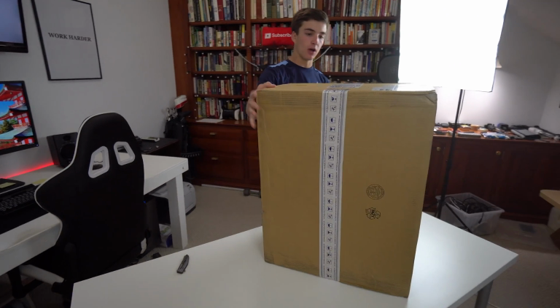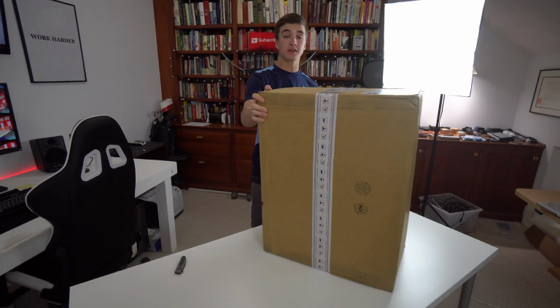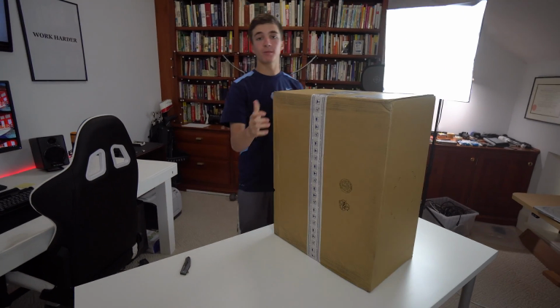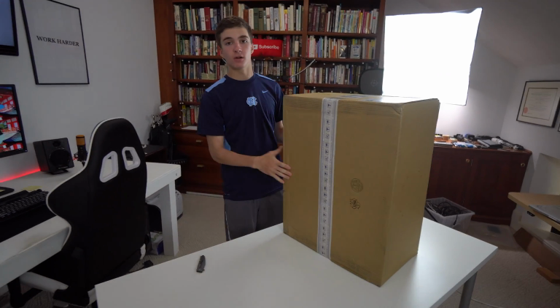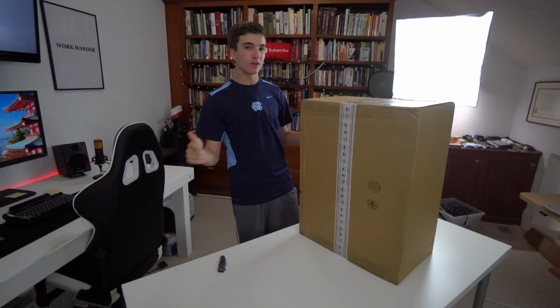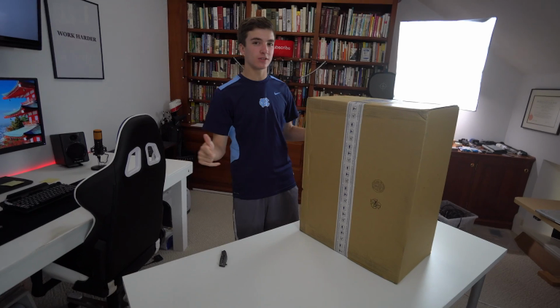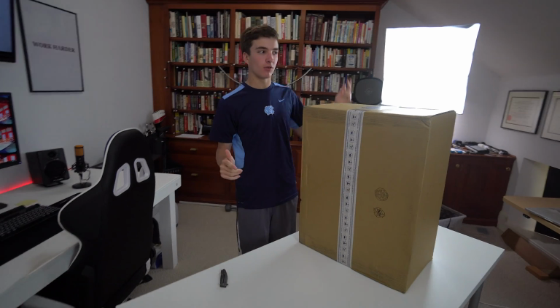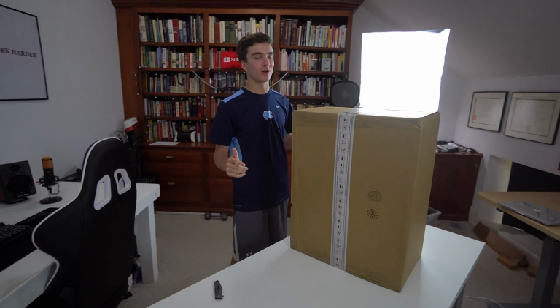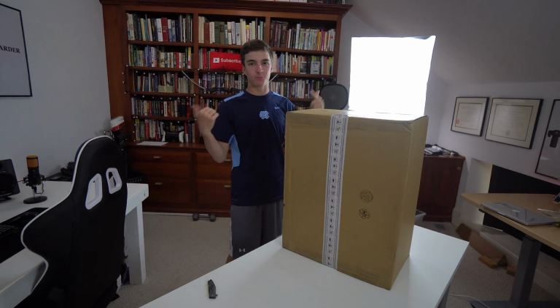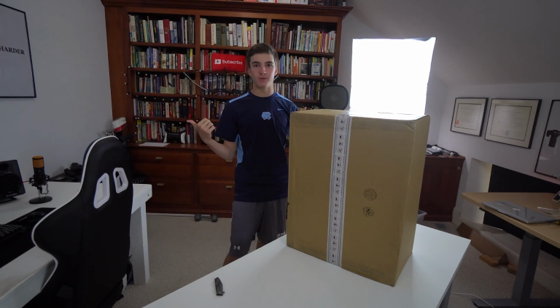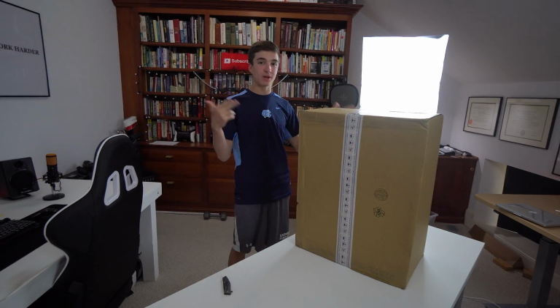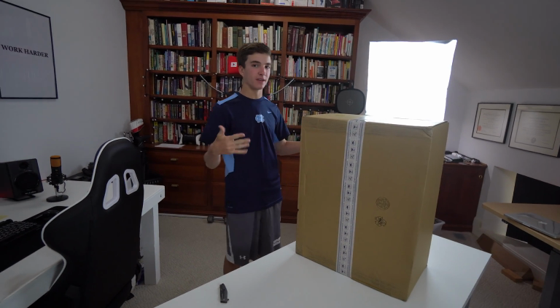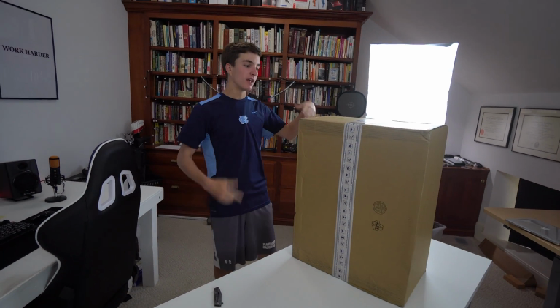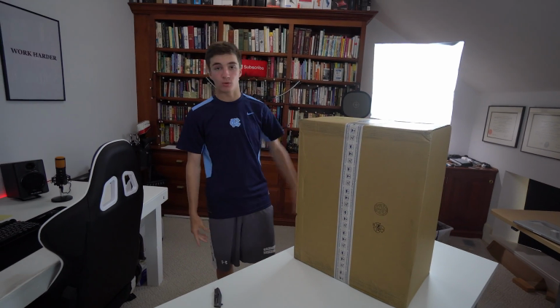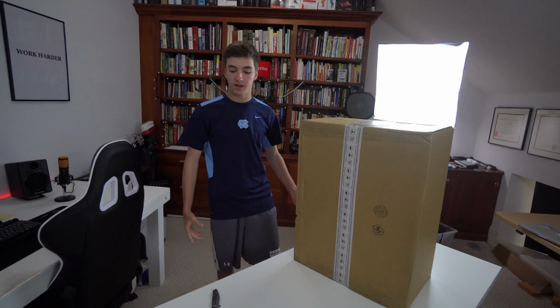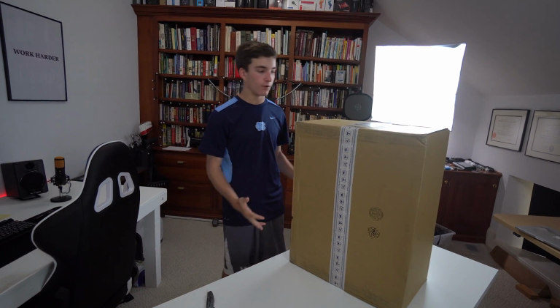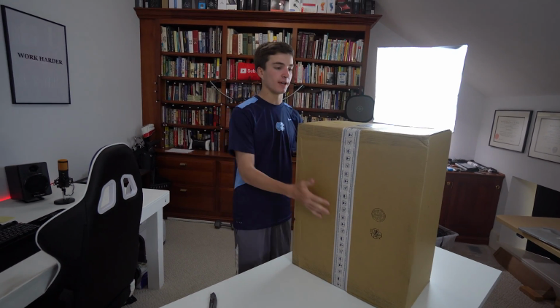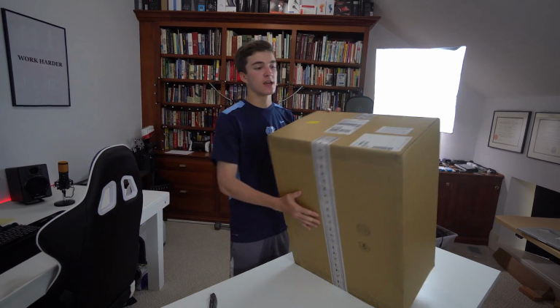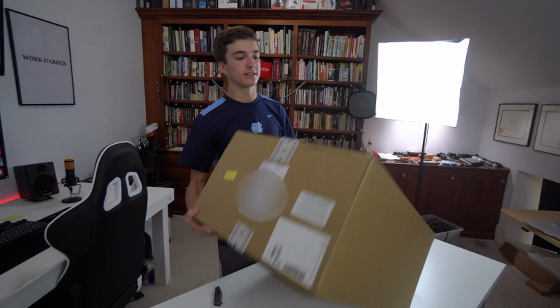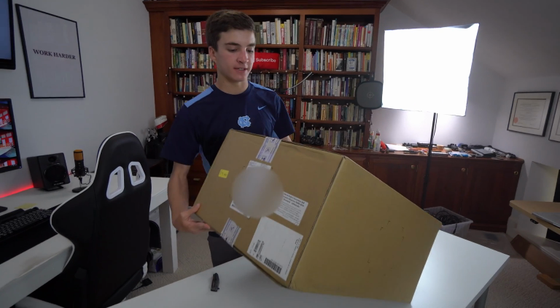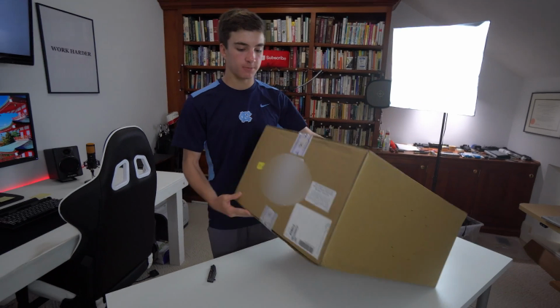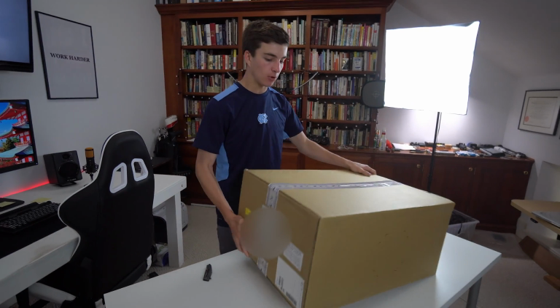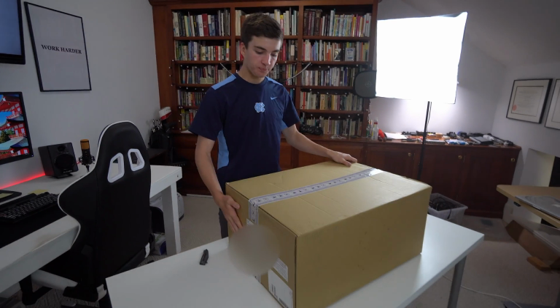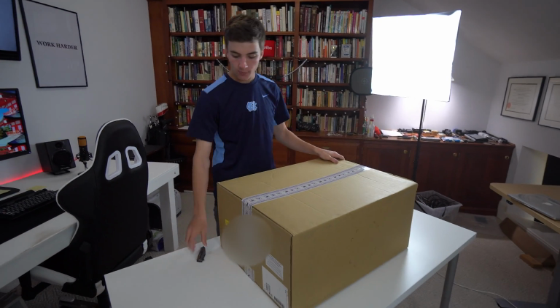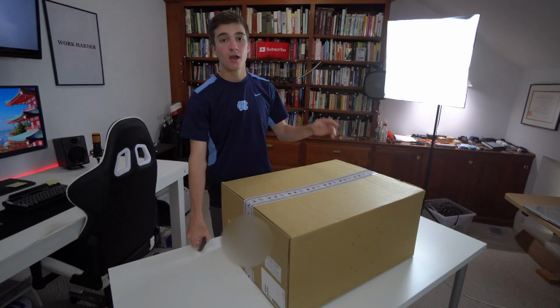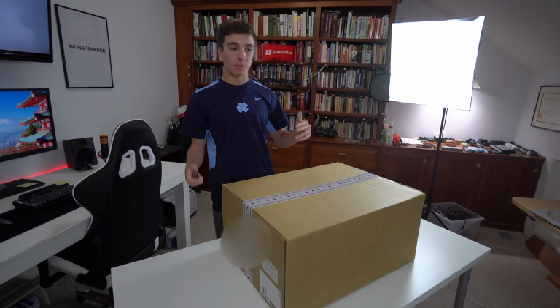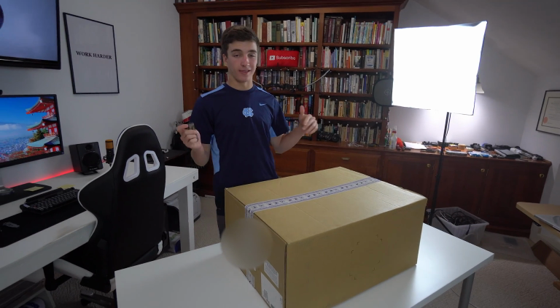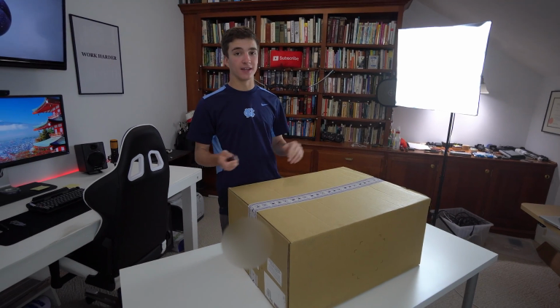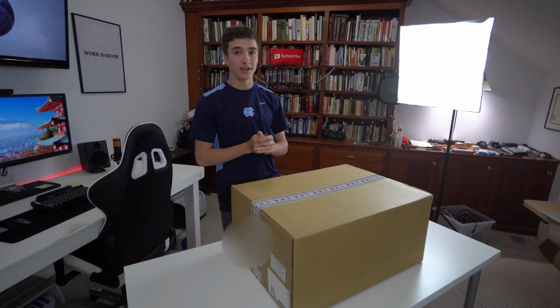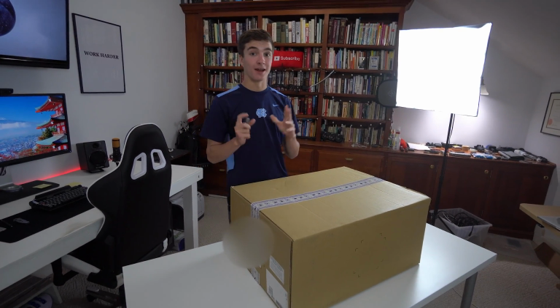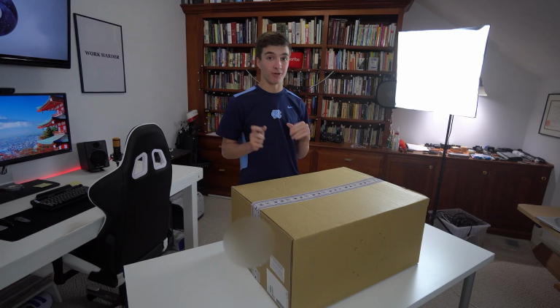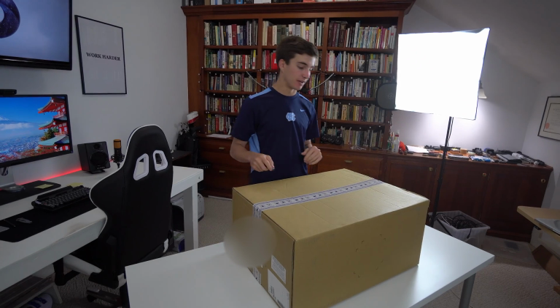It's going to be a pretty big video because I also need to go get a graphics card to upgrade my computer to be able to run this in its full glory and at the full FPS to get the best experience possible. But I've been watching a lot of videos on it, and I'm very excited.